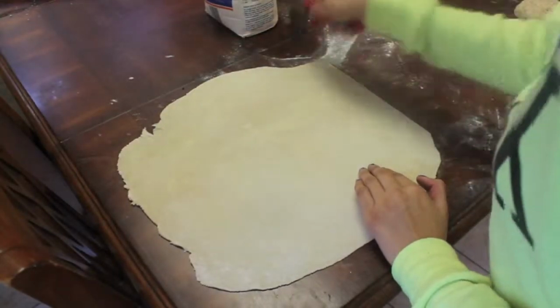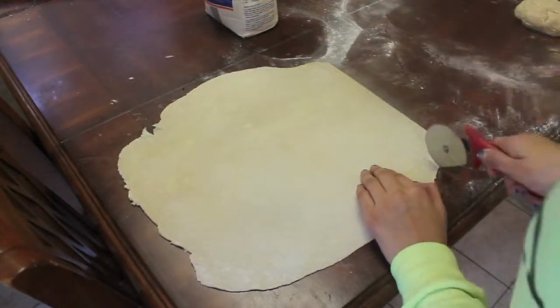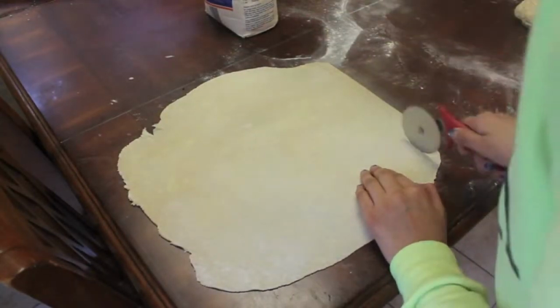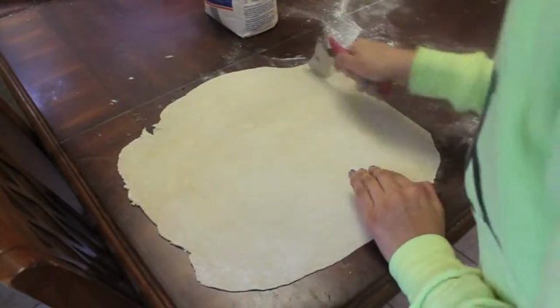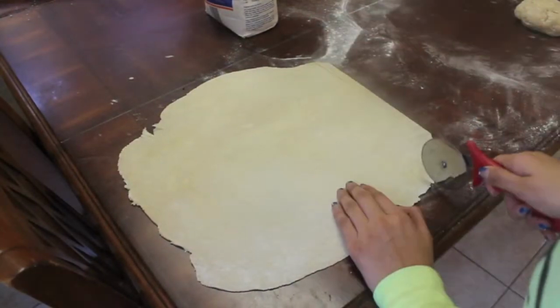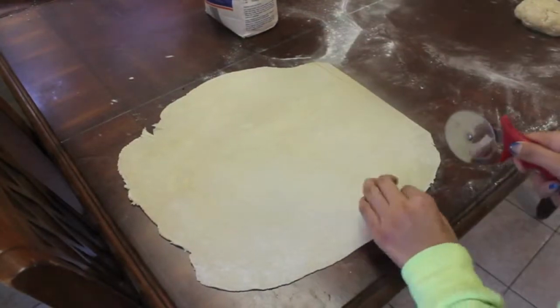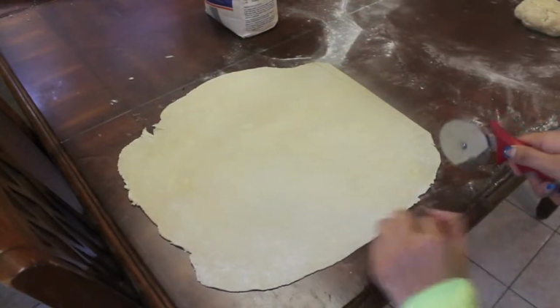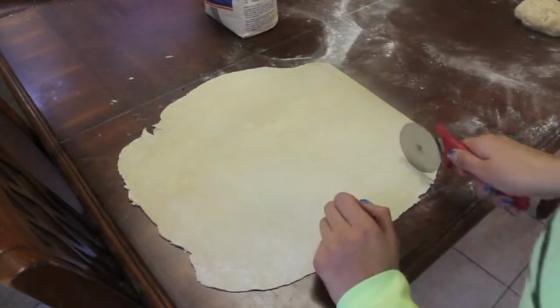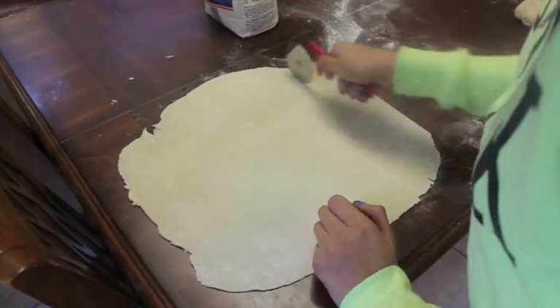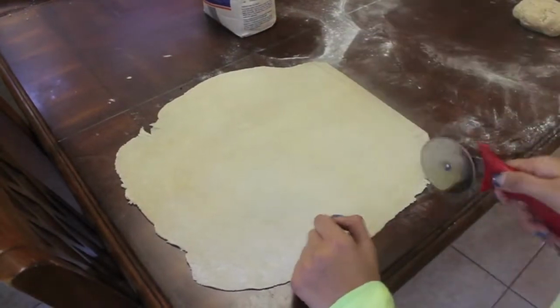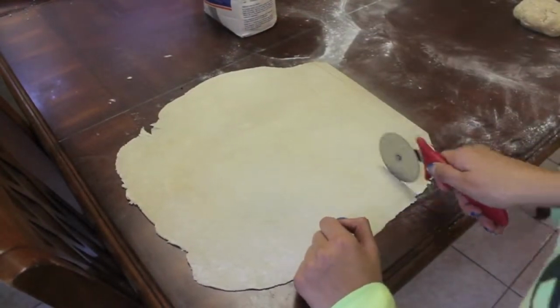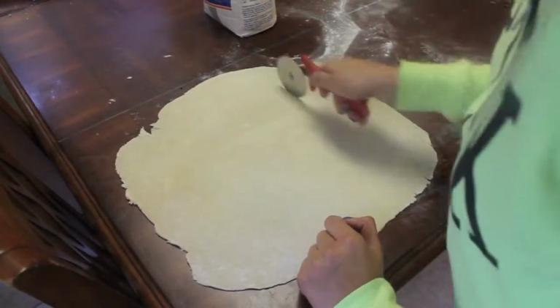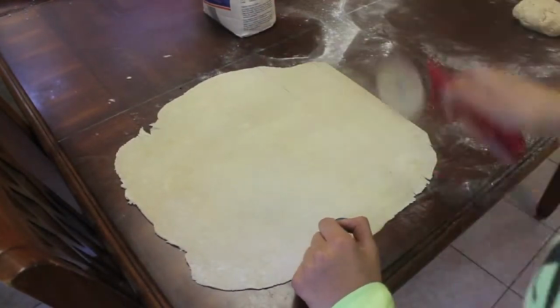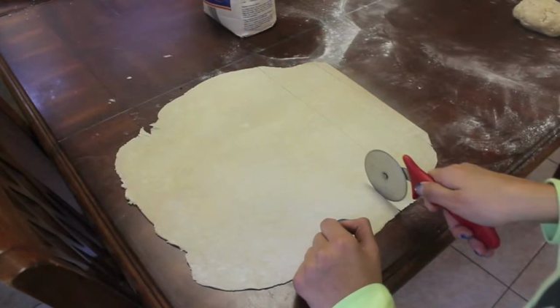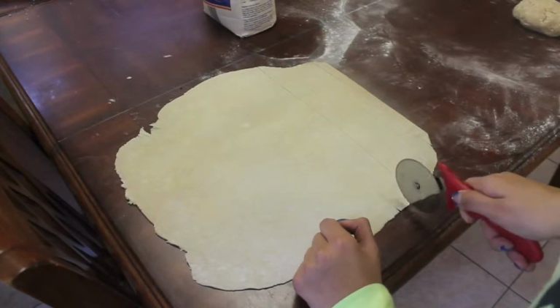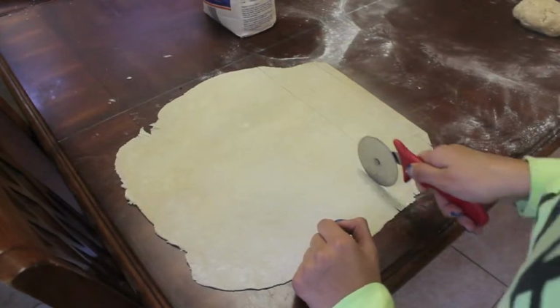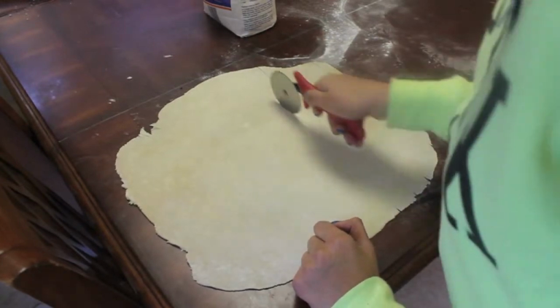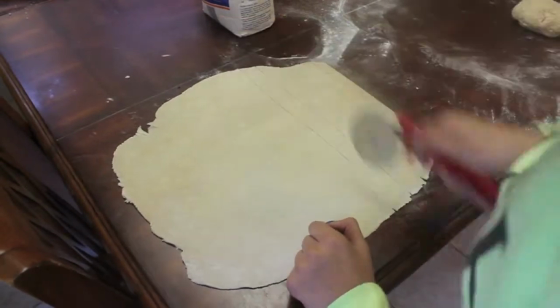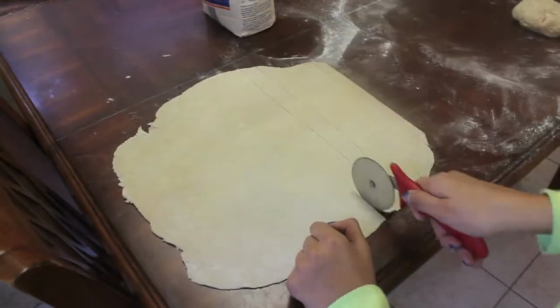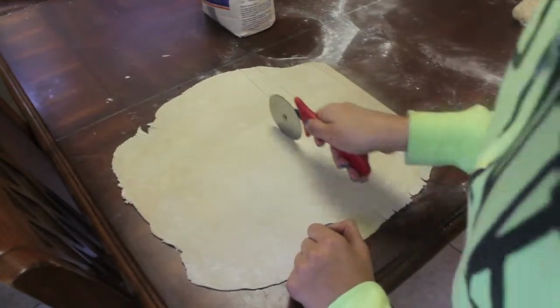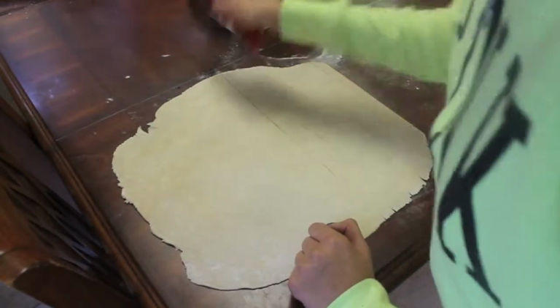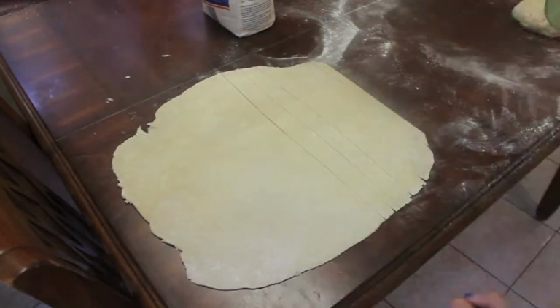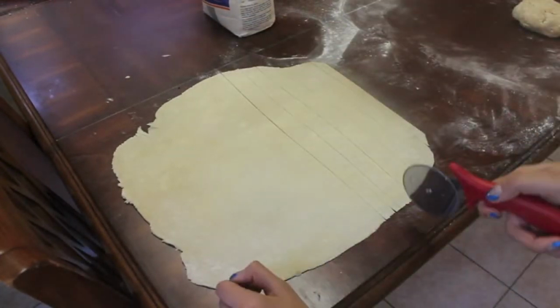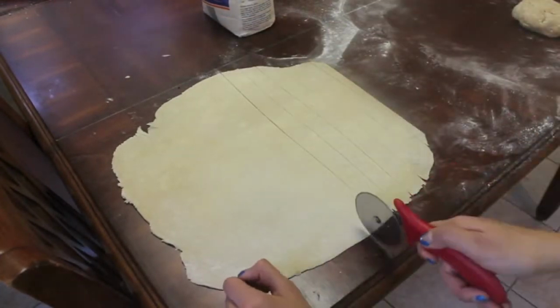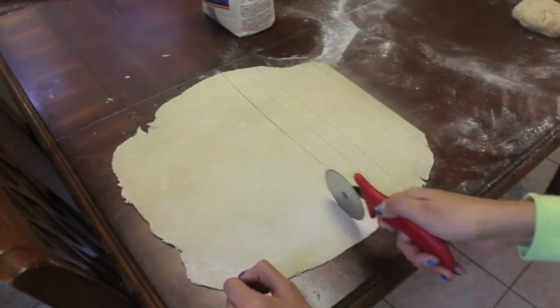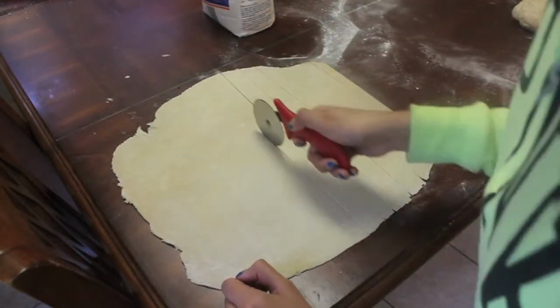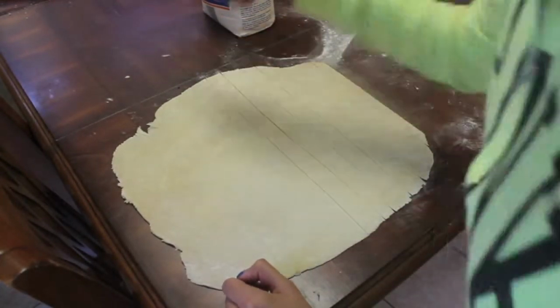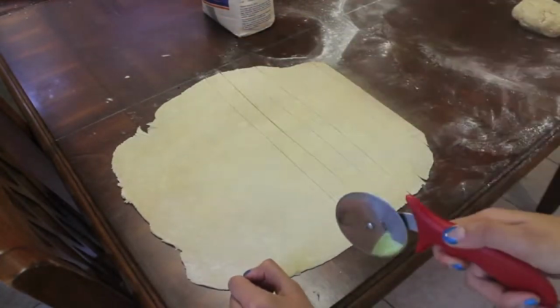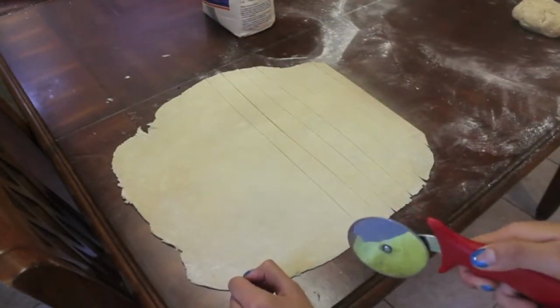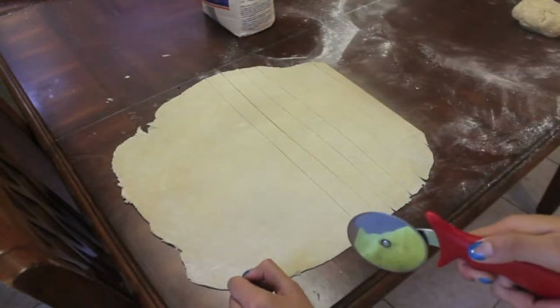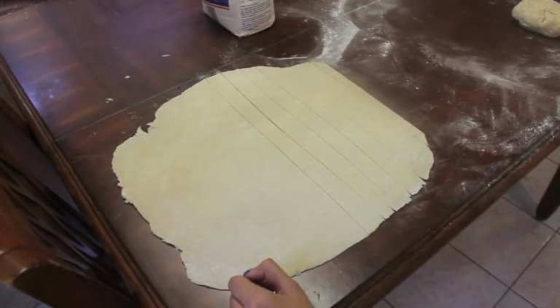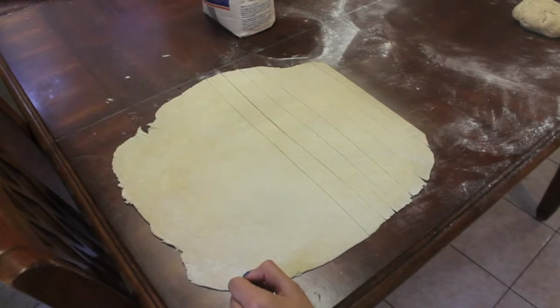For your second pie crust, you want to start off by cutting about an inch or so of strips. This is just going to help for the weaving process you'll see later.